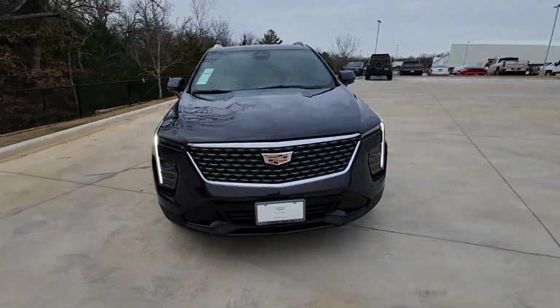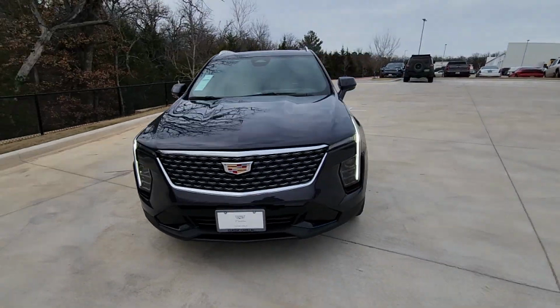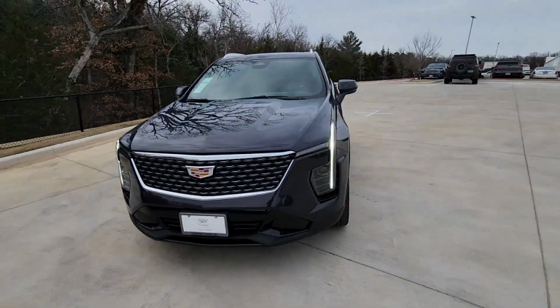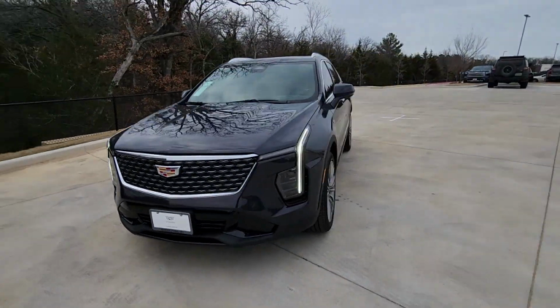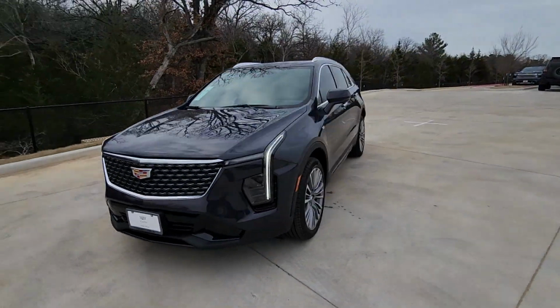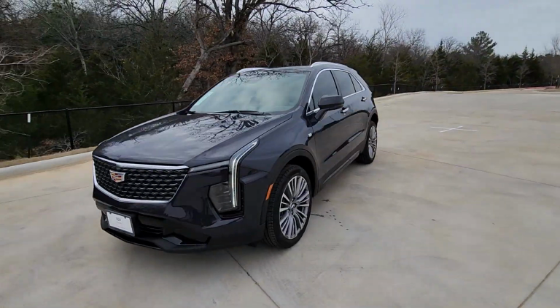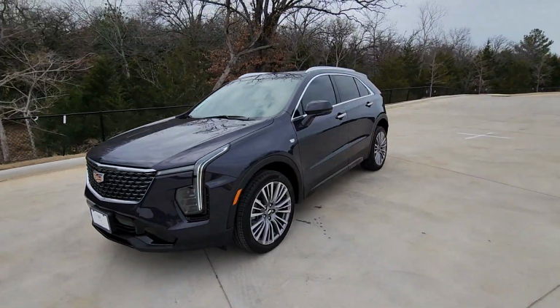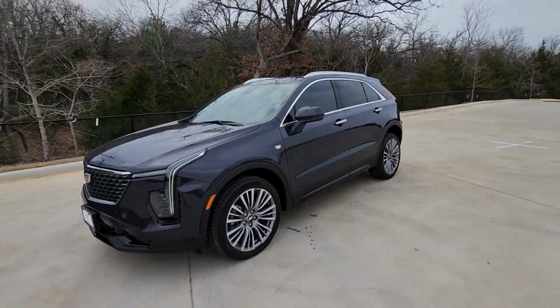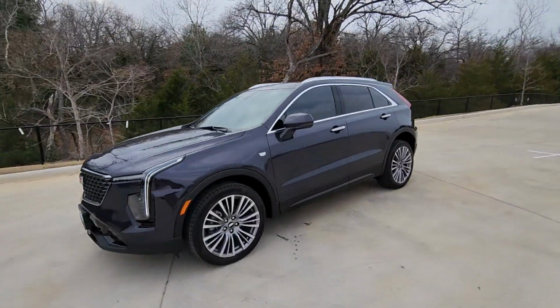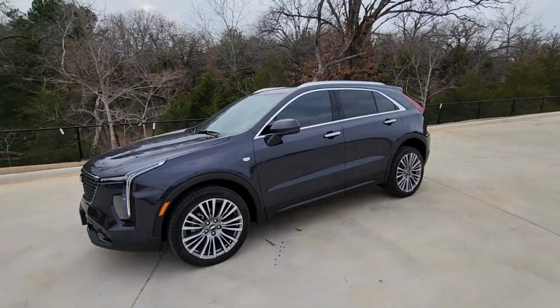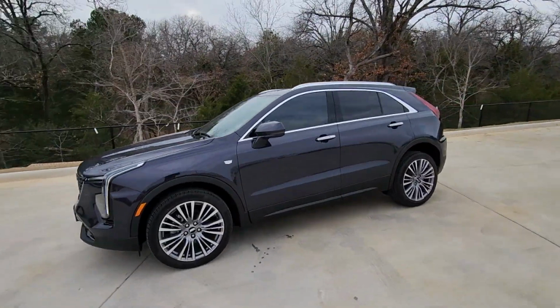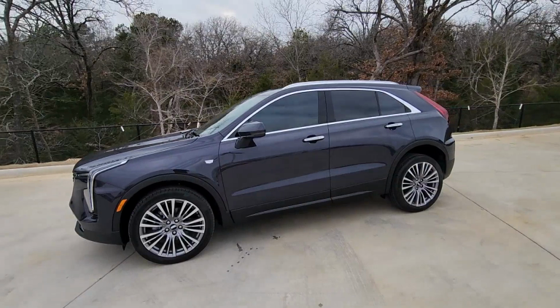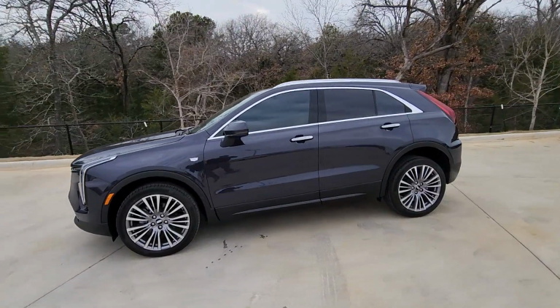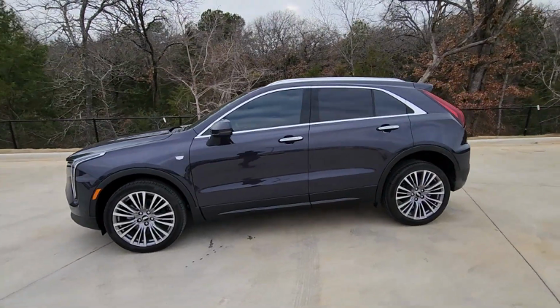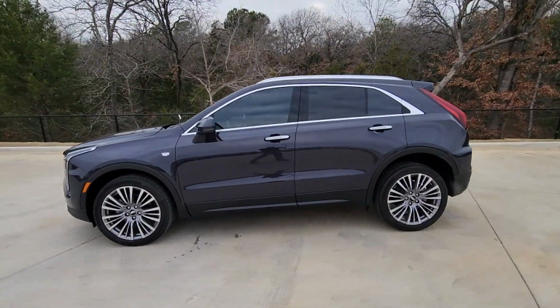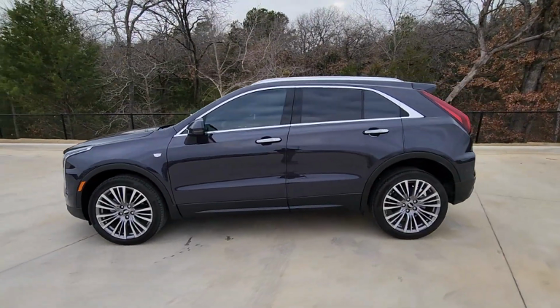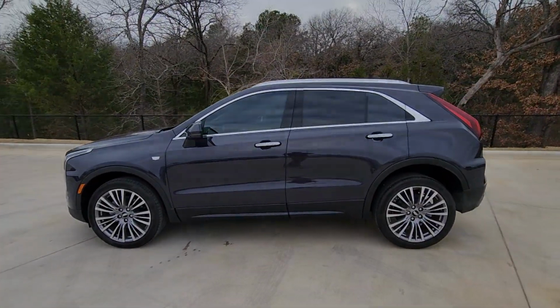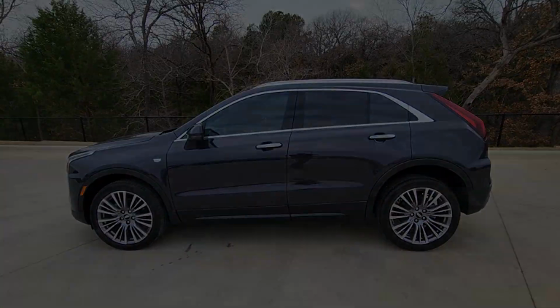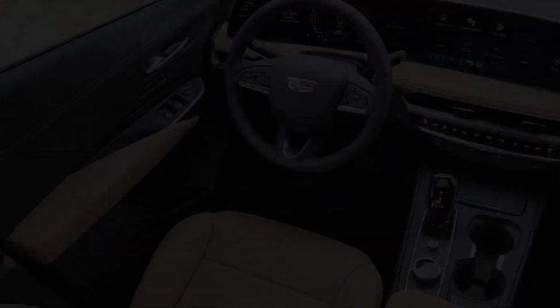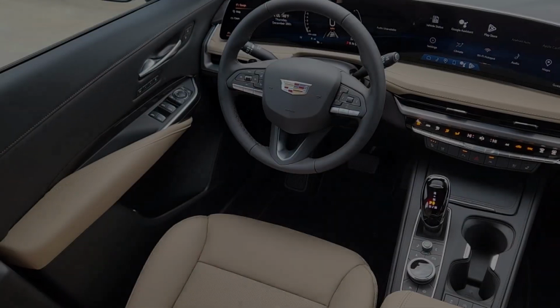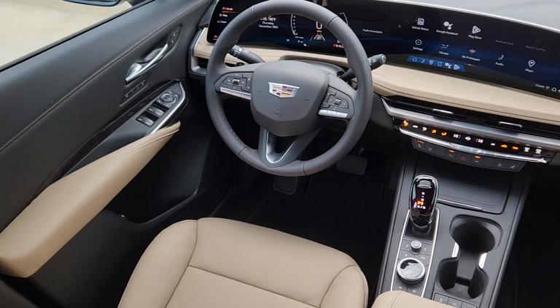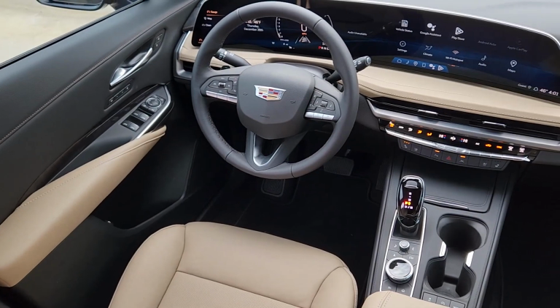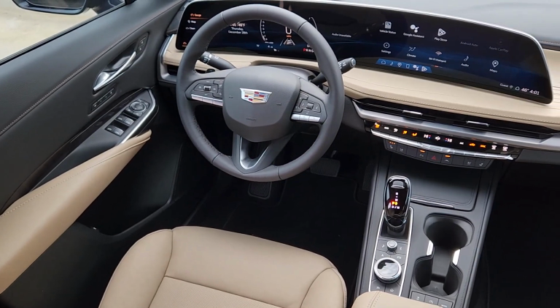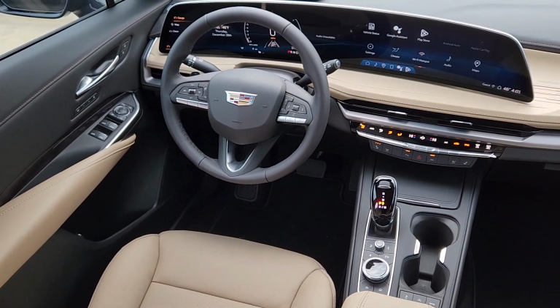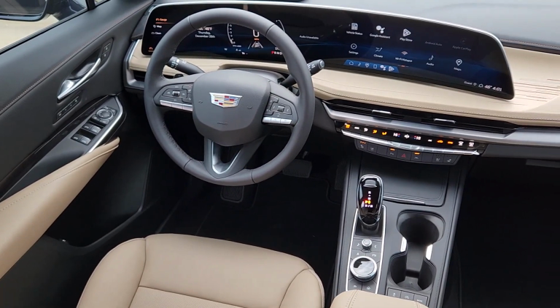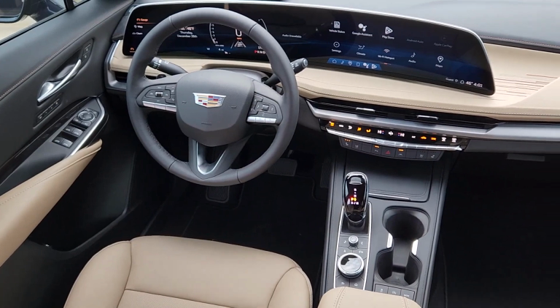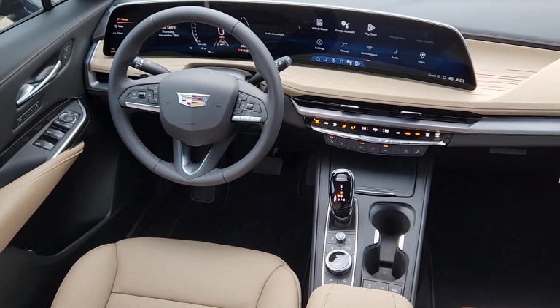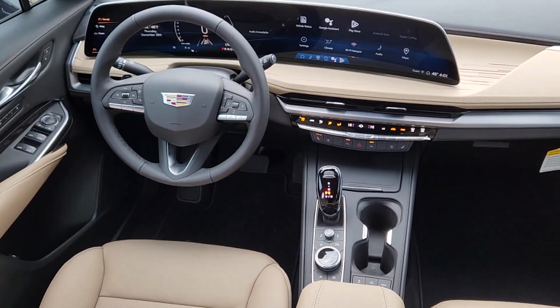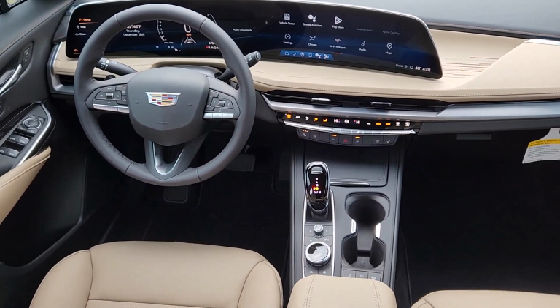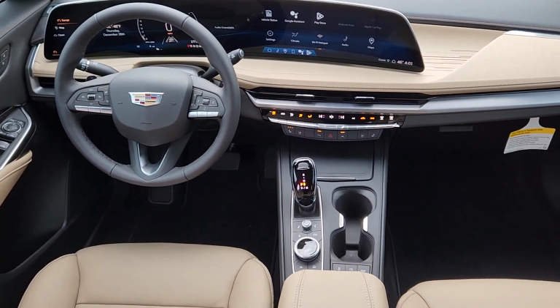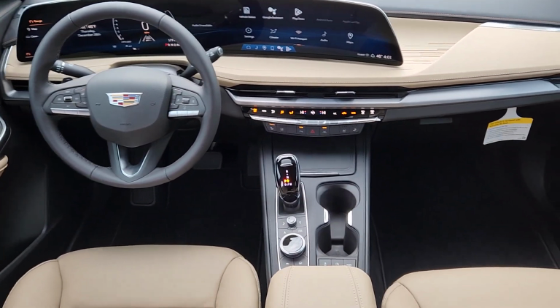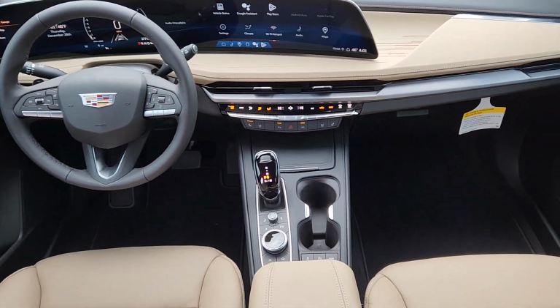These are just some of the great options this vehicle comes with: heated steering wheel, Apple CarPlay and/or Android Auto, head-up display, wireless Apple CarPlay and/or Android Auto, and a wireless charging station.